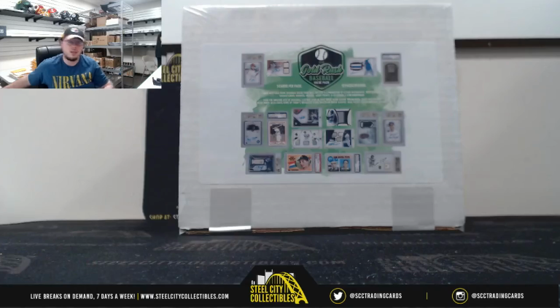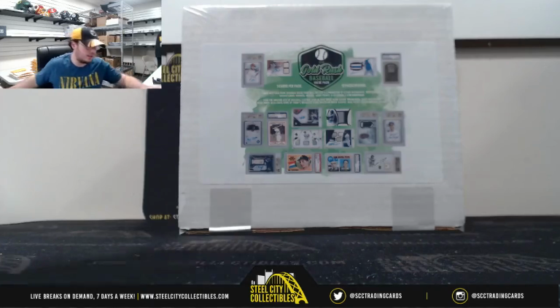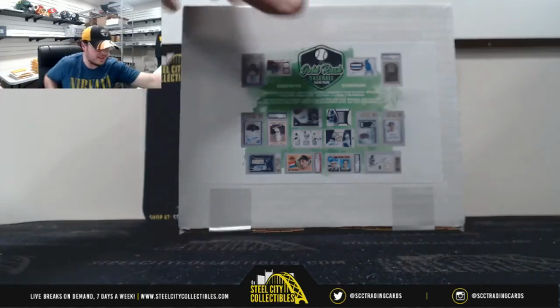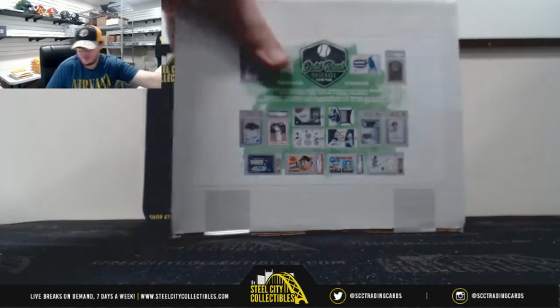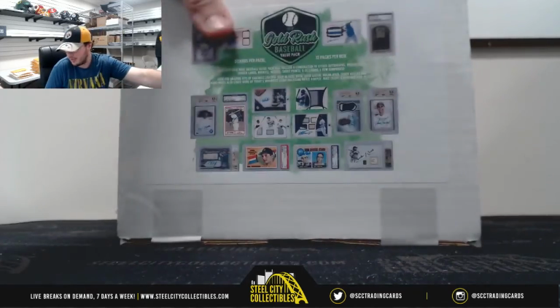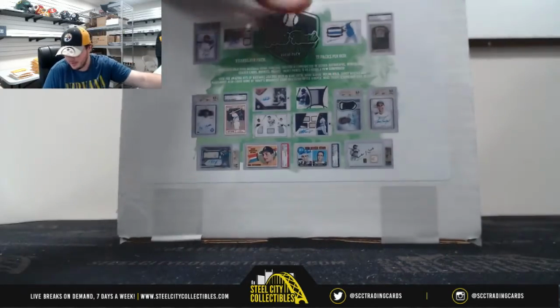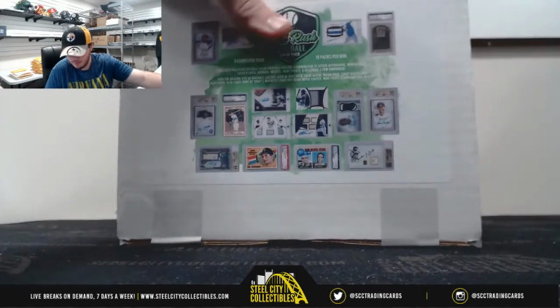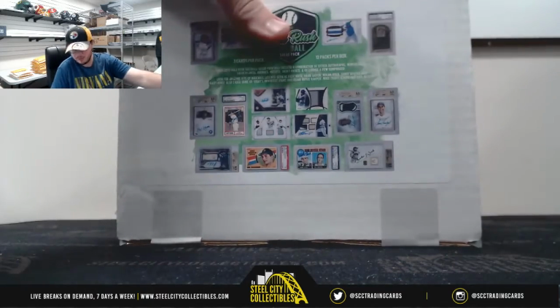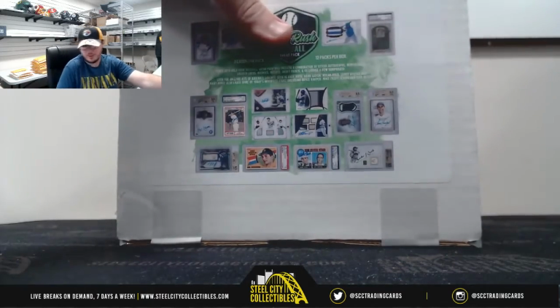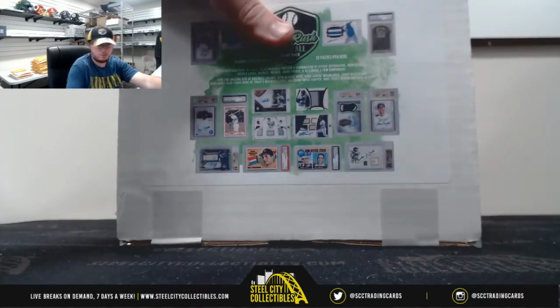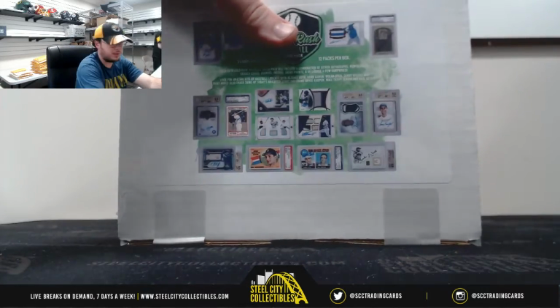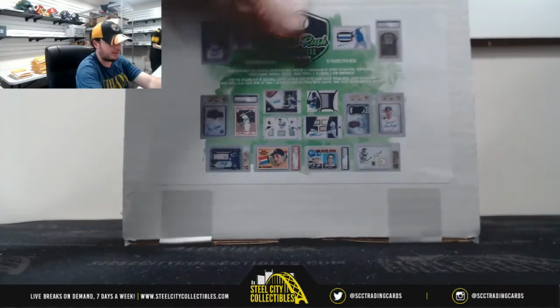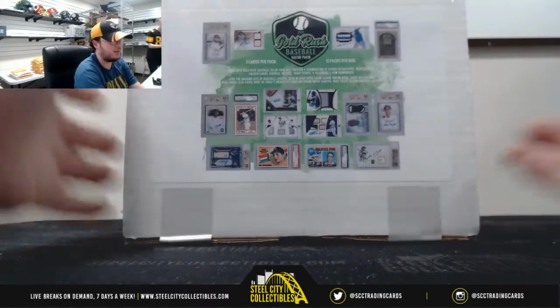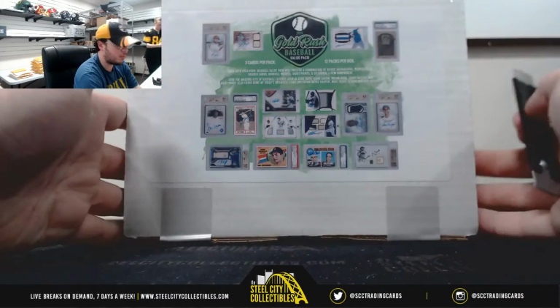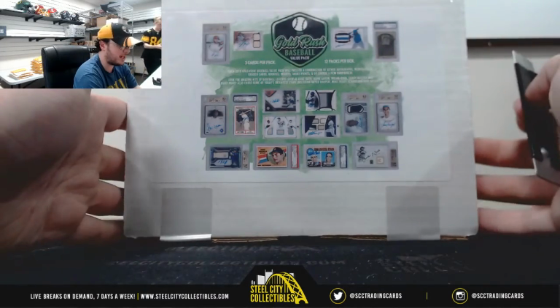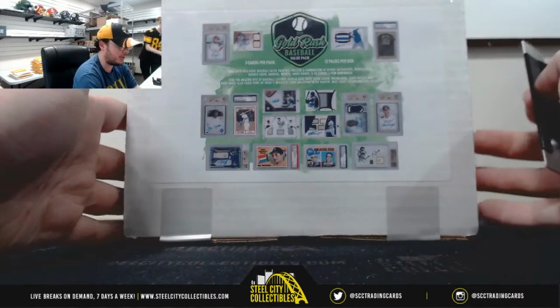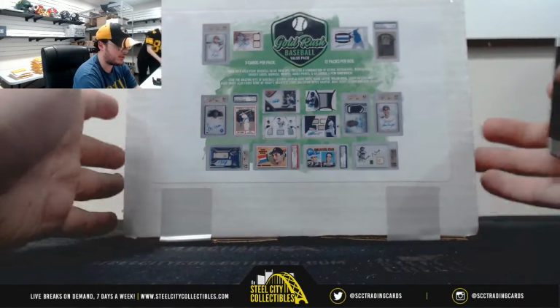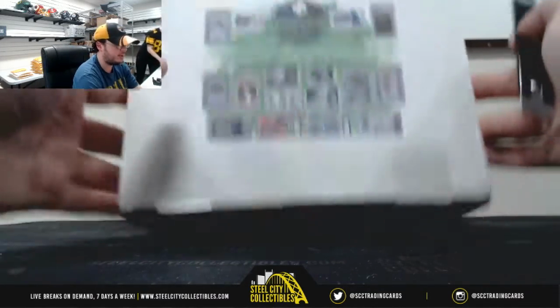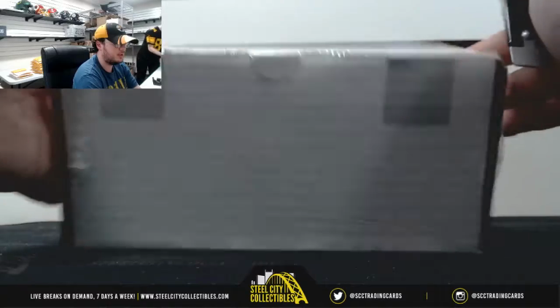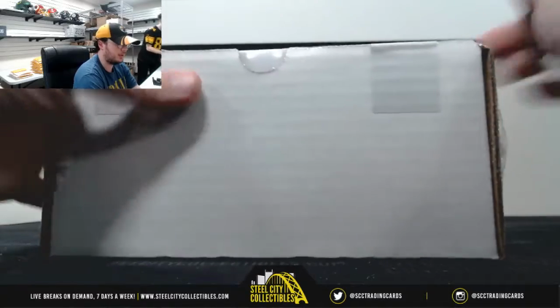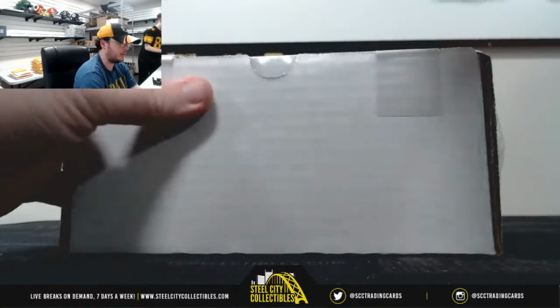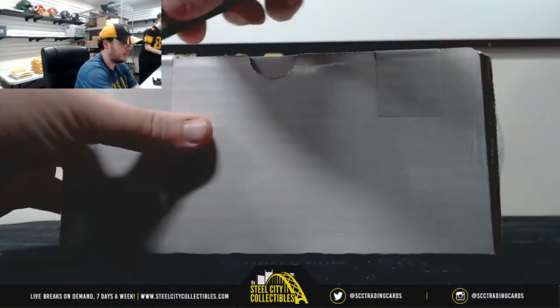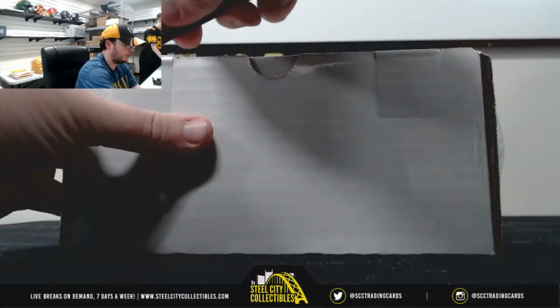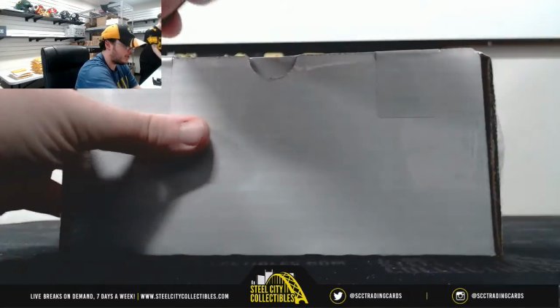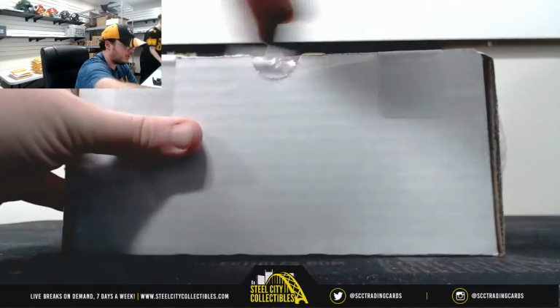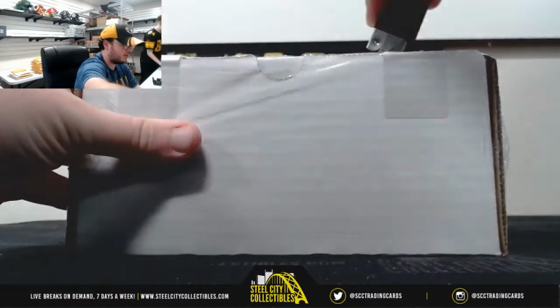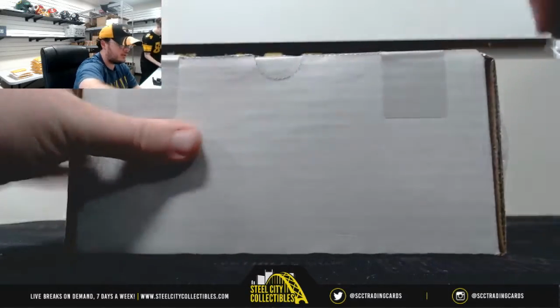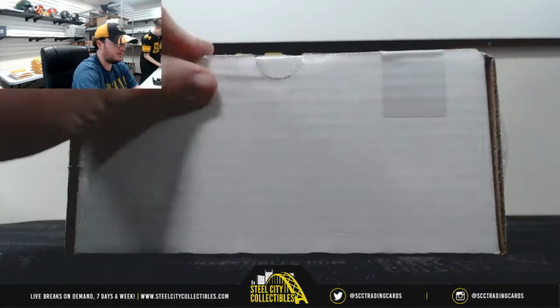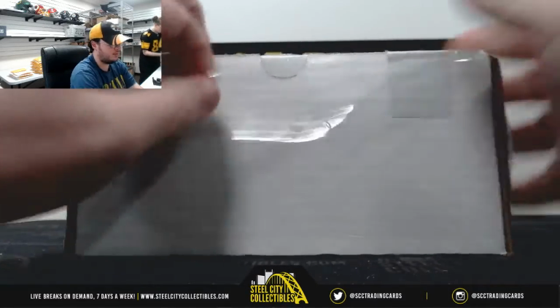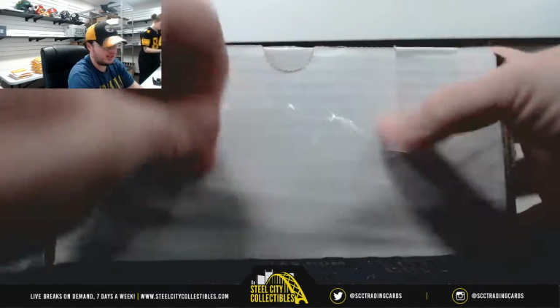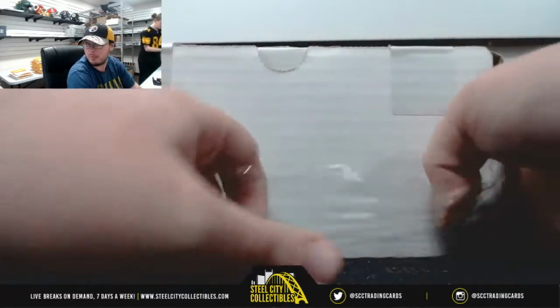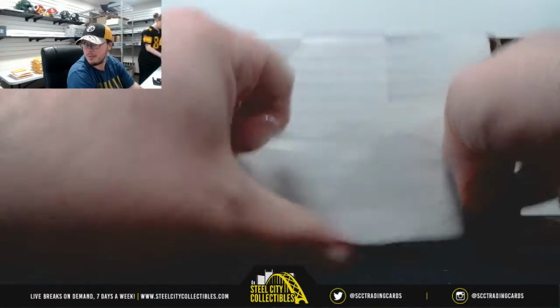Alright guys, this next break here is for Michael. This is a 12-pack box of 2019 Gold Rush Value Pack Baseballs.